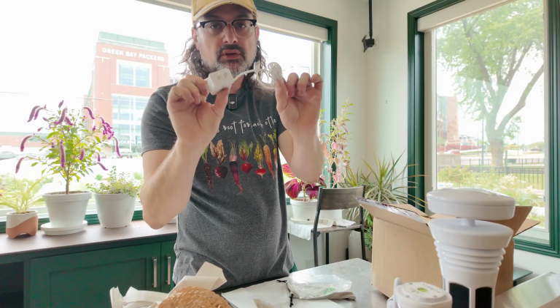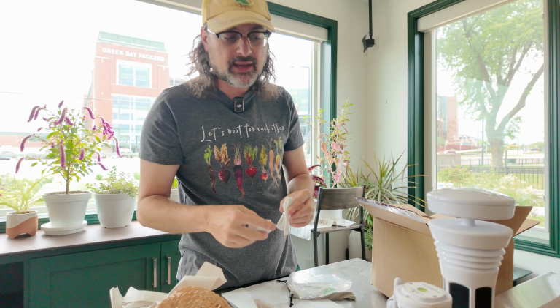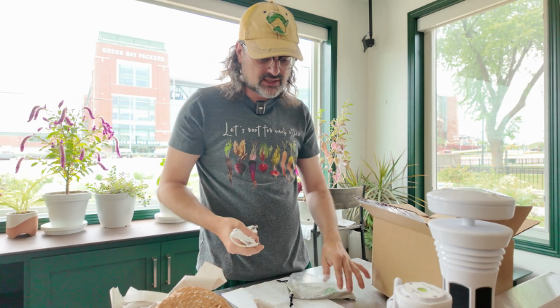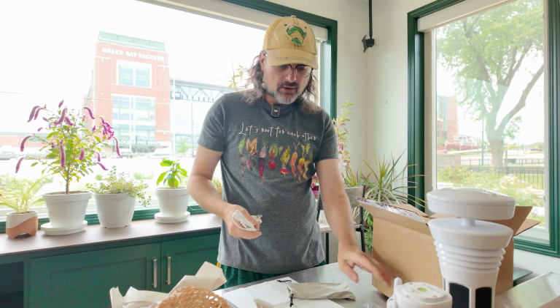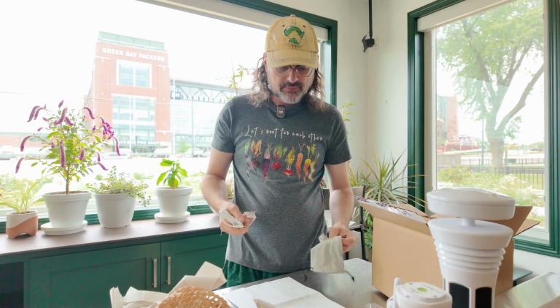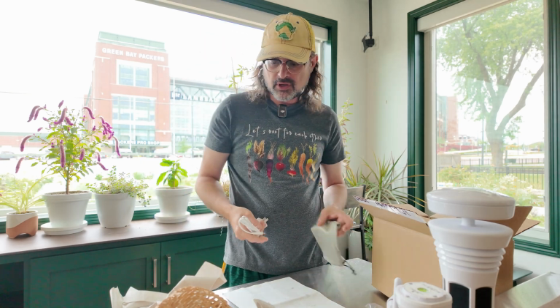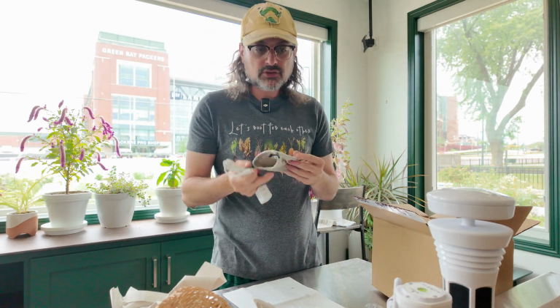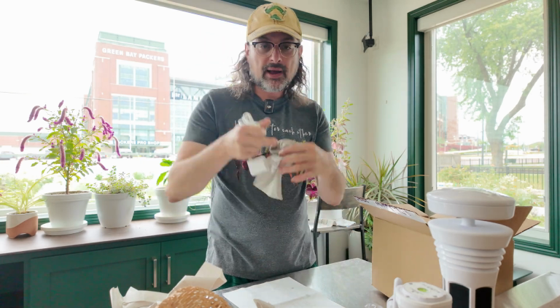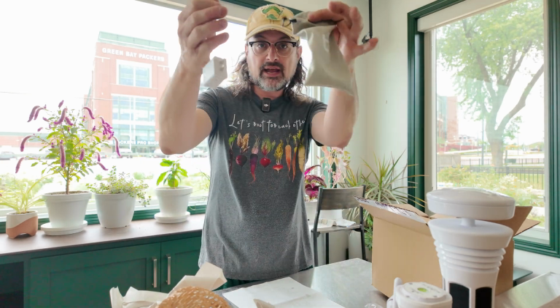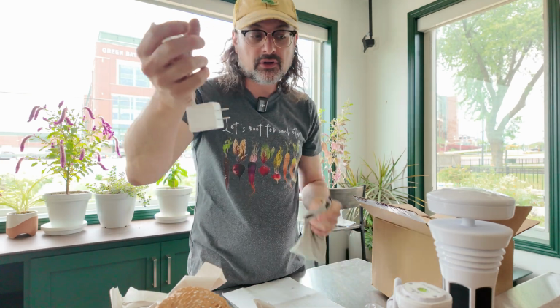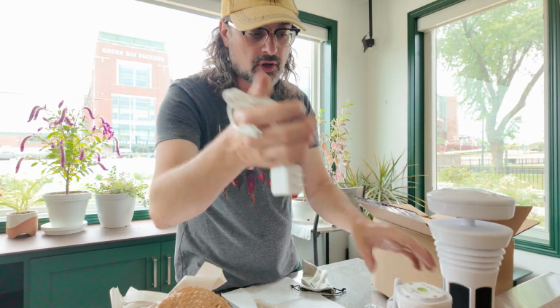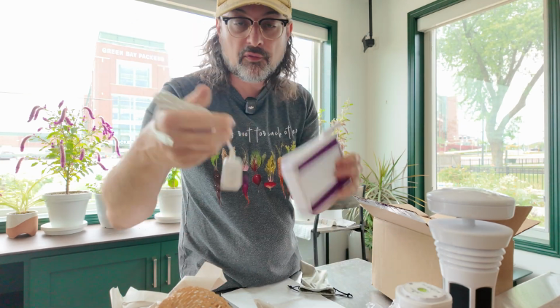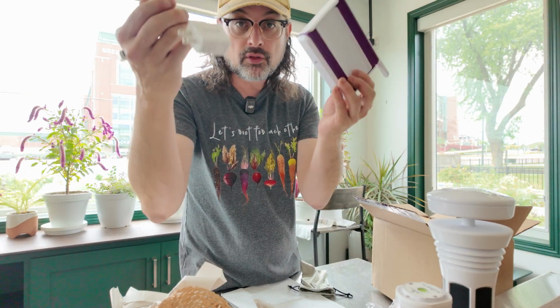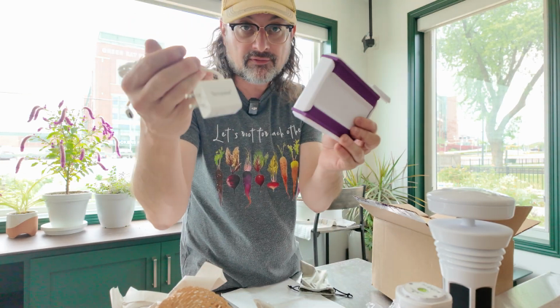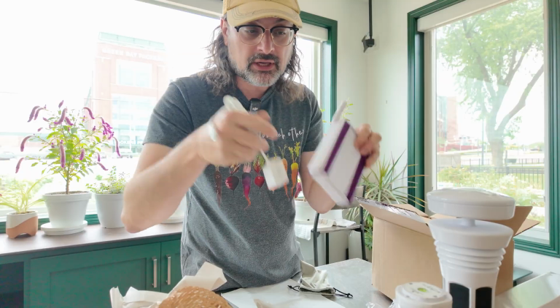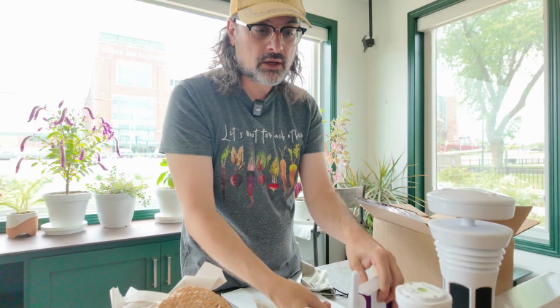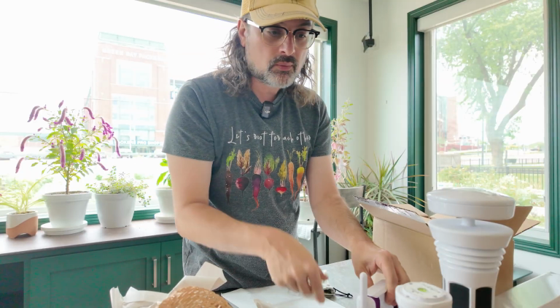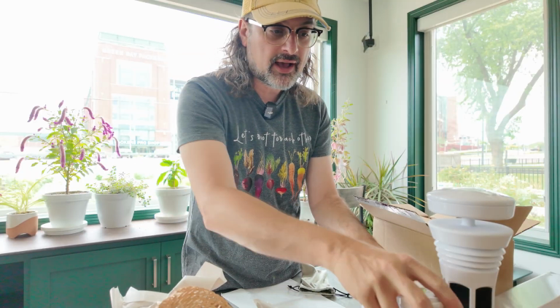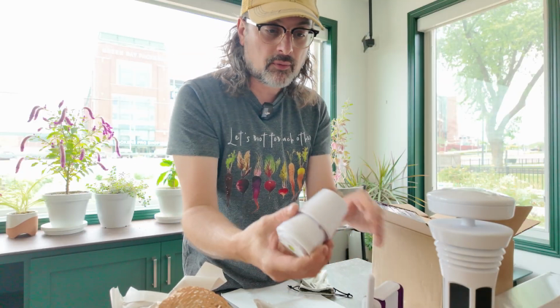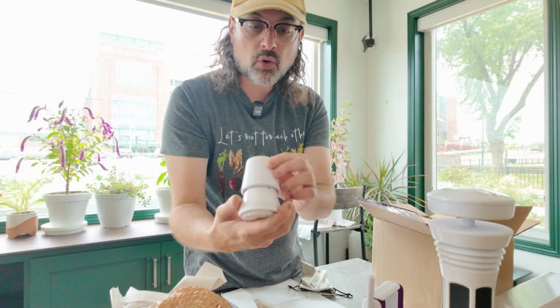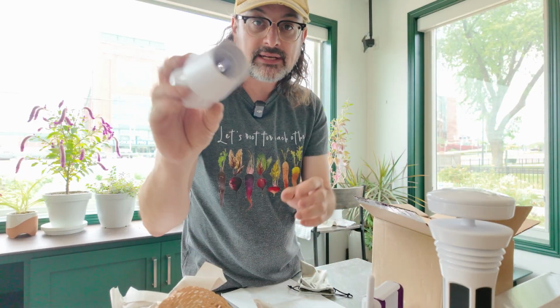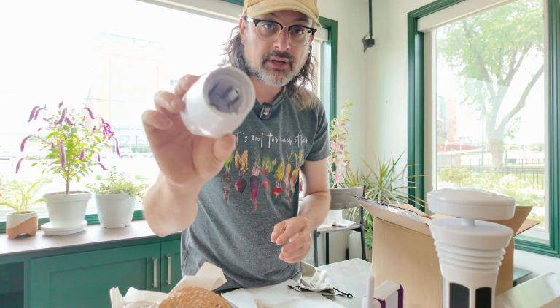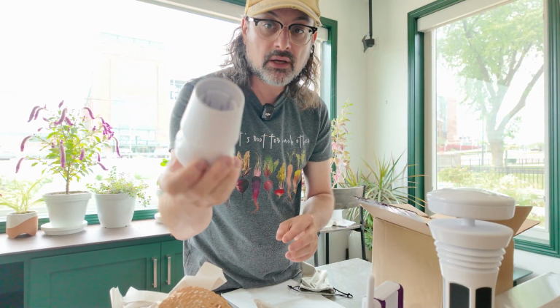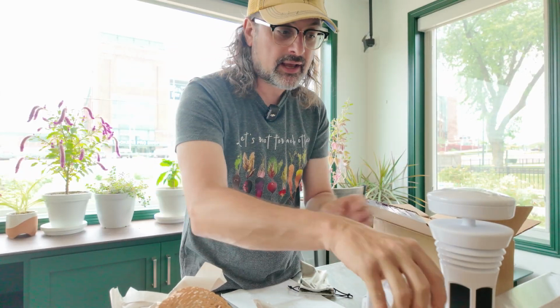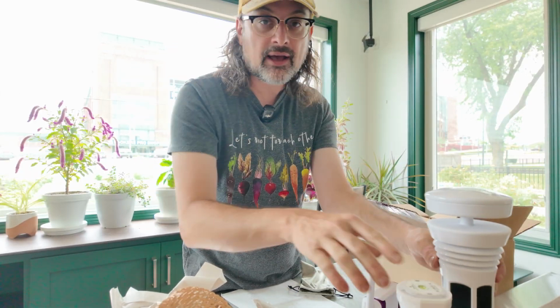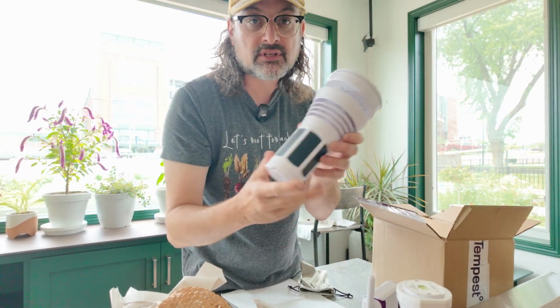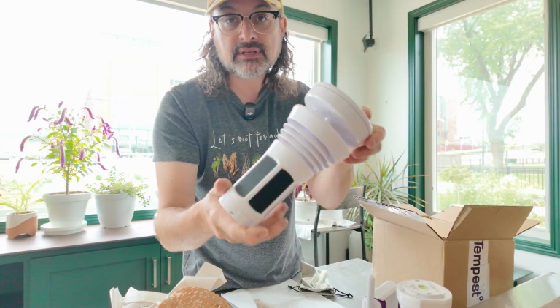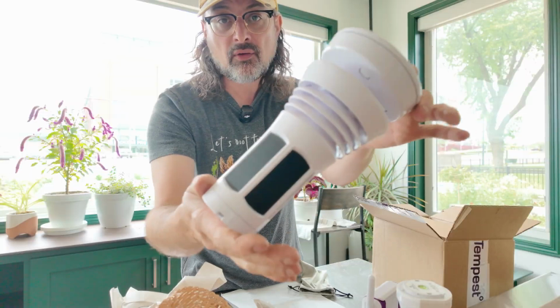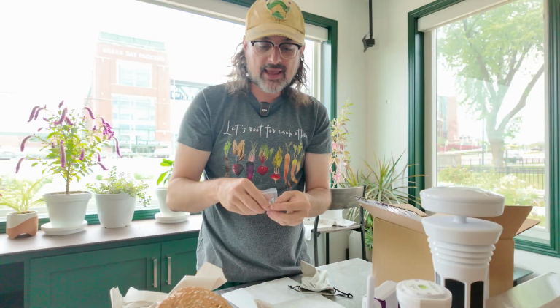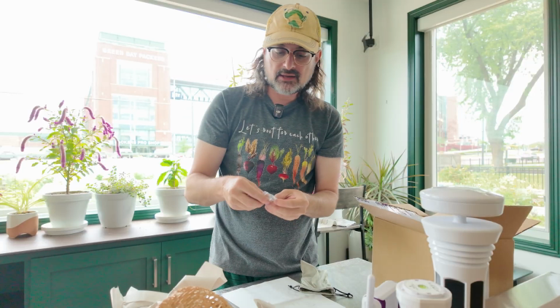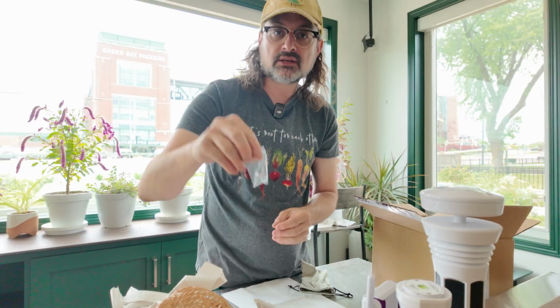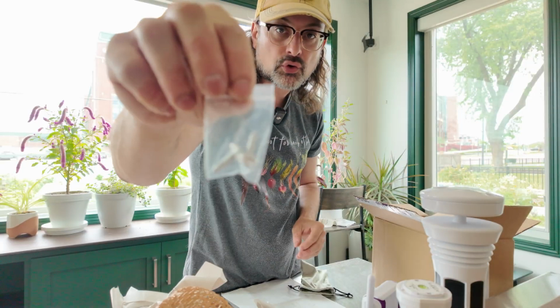This baggie just has the power adapter — so we've got the power adapter for the Wi-Fi unit, the pole attachment, the system itself, and the screws.